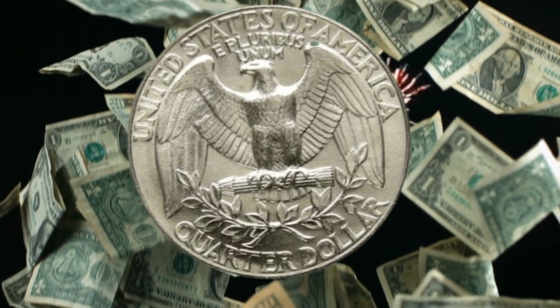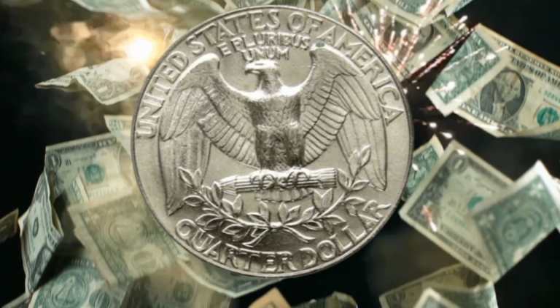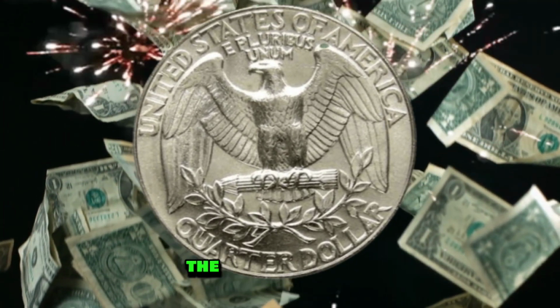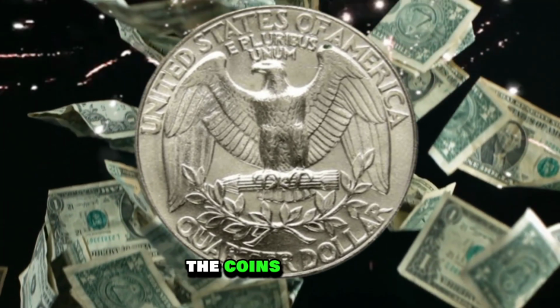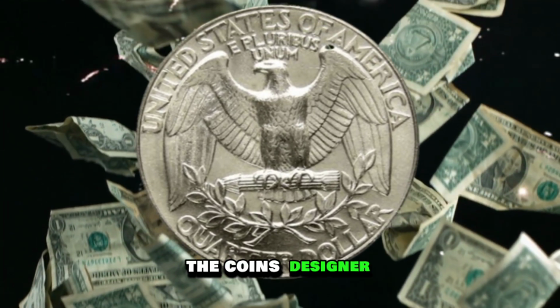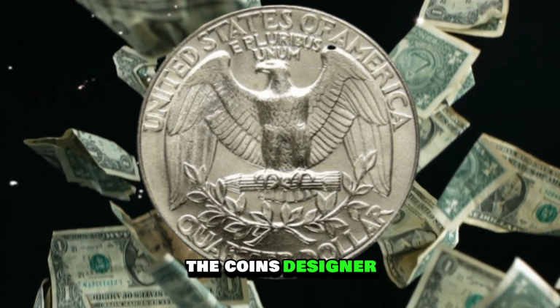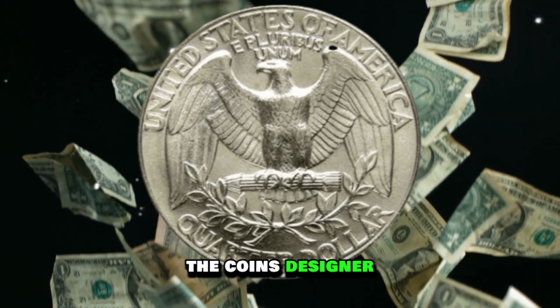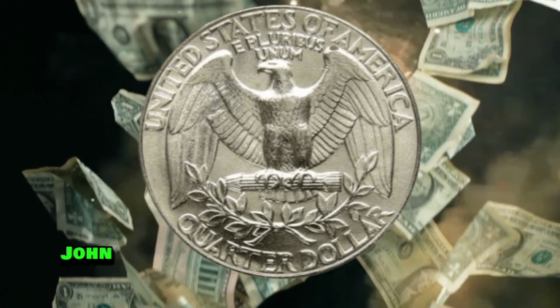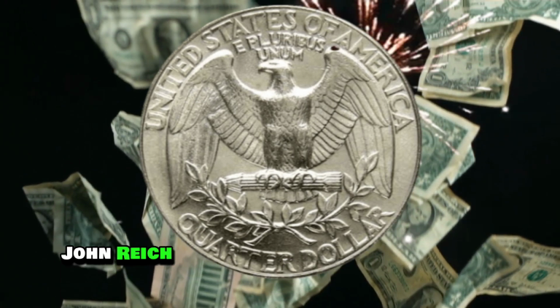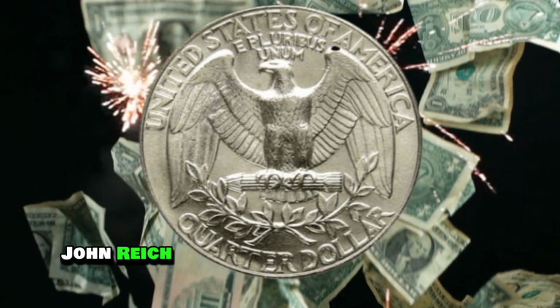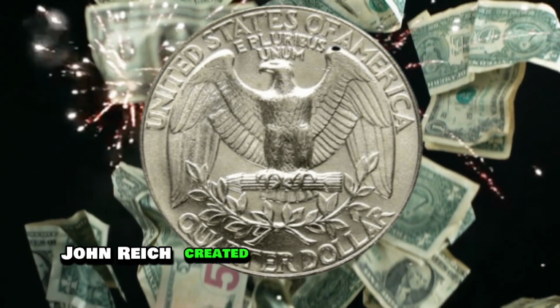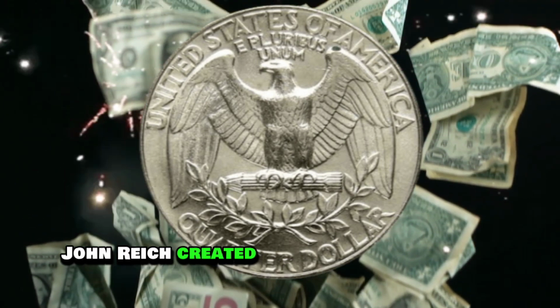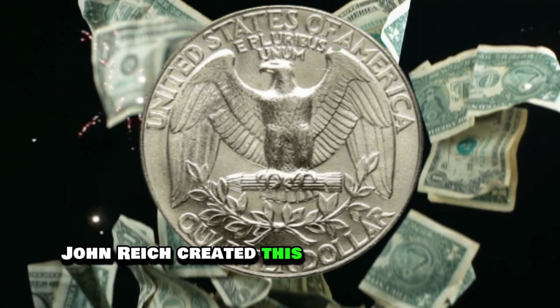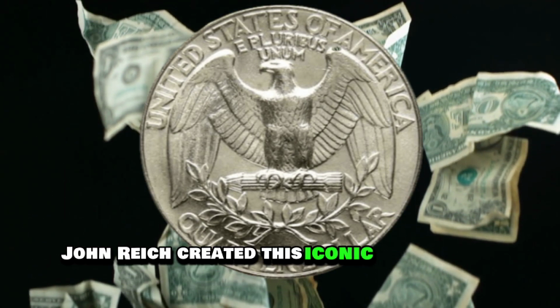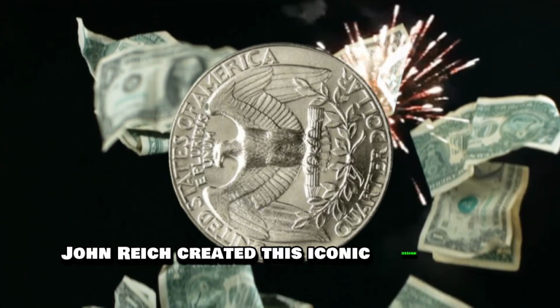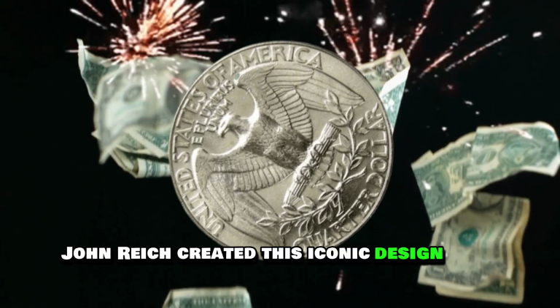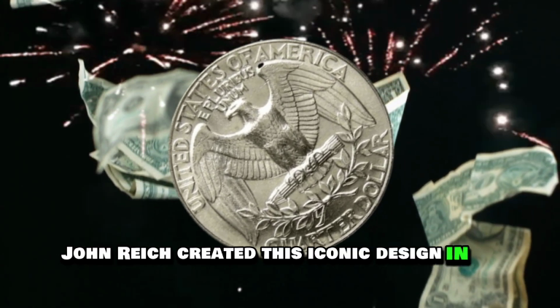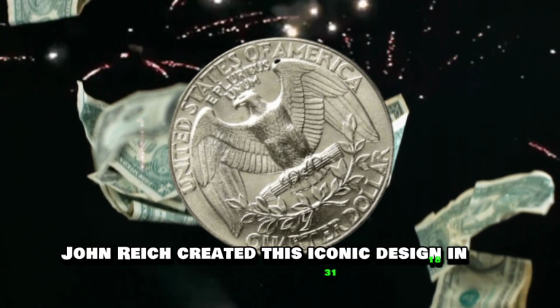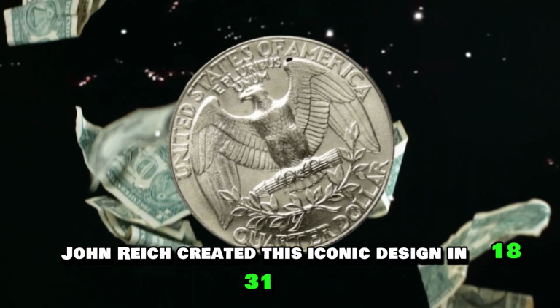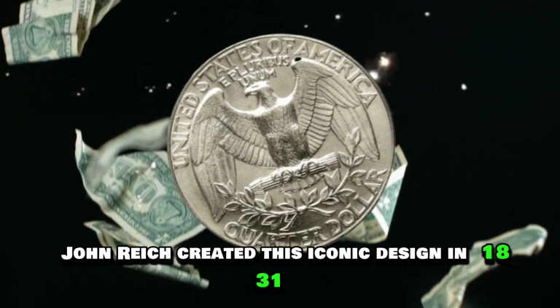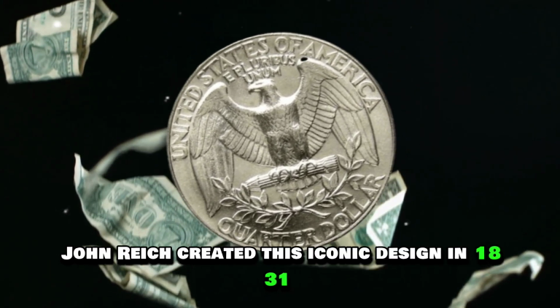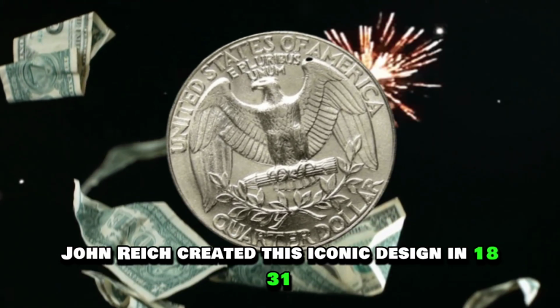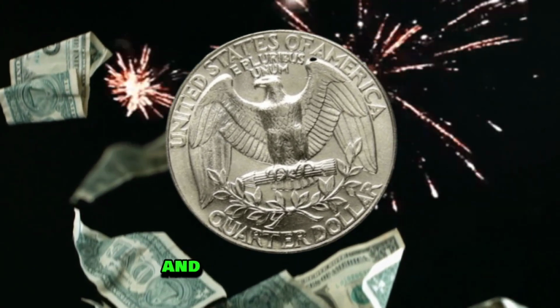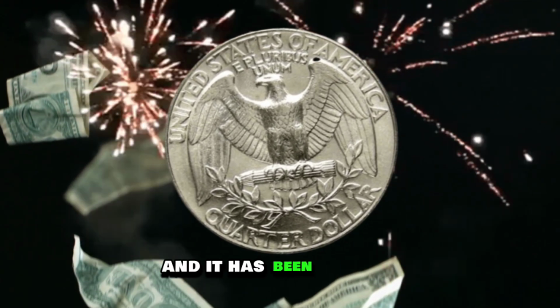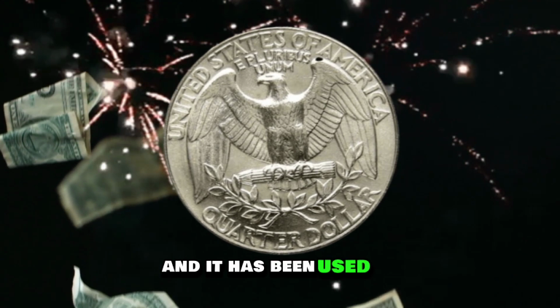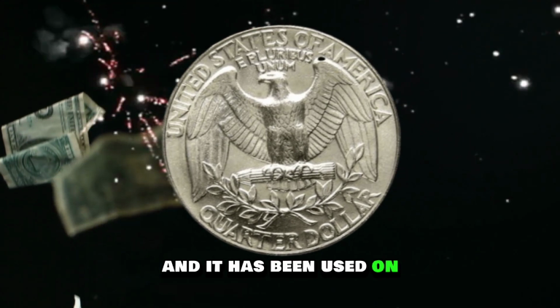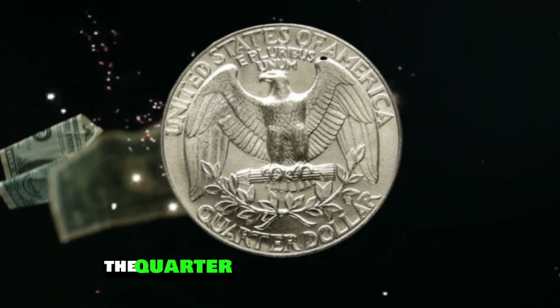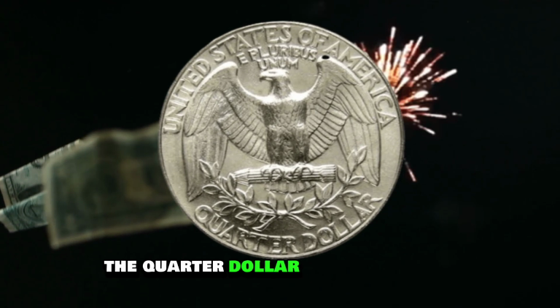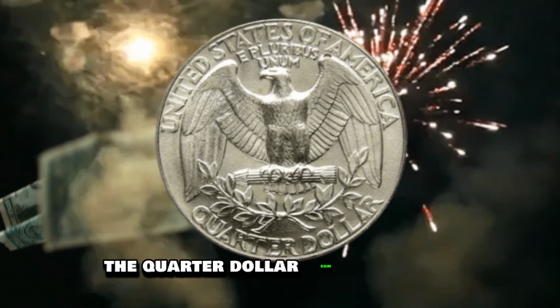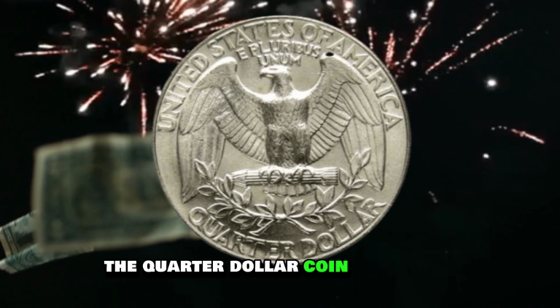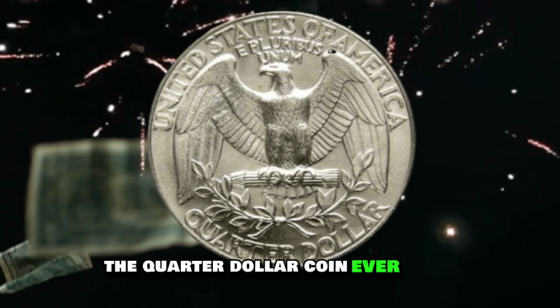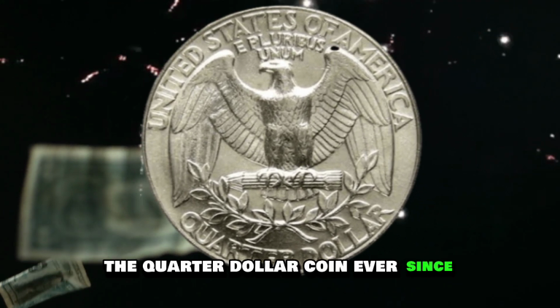The coin's designer, John Reich, created this iconic design in 1831, and it has been used on the quarter dollar coin ever since.